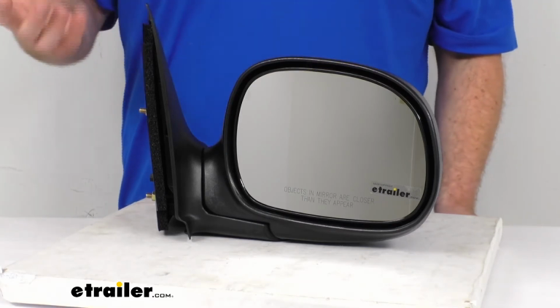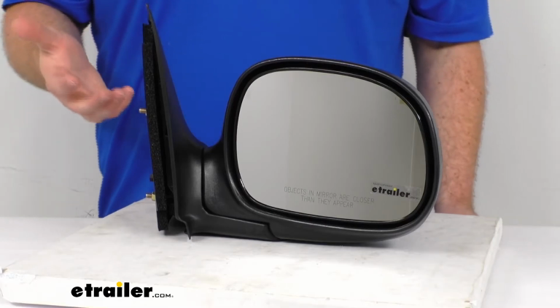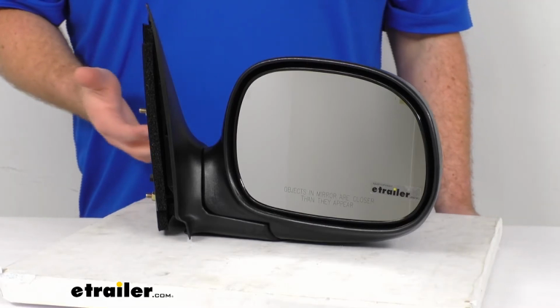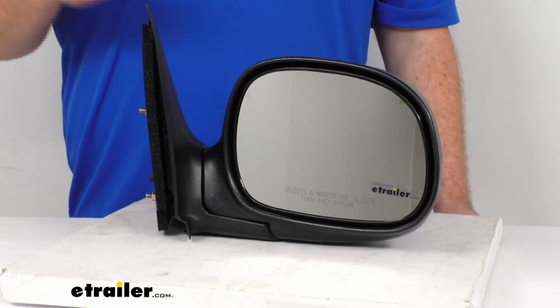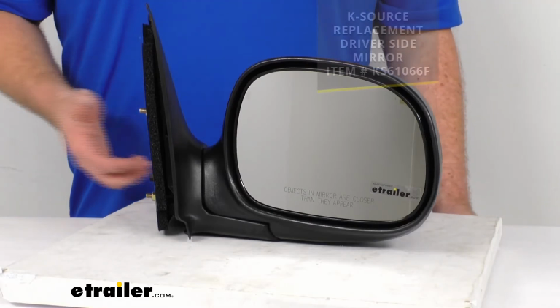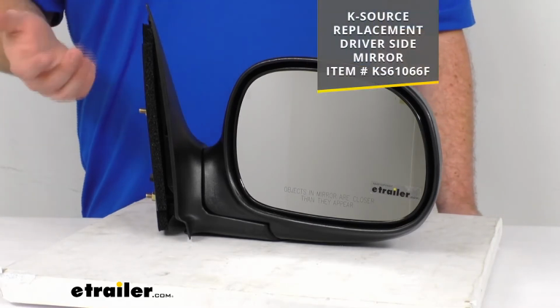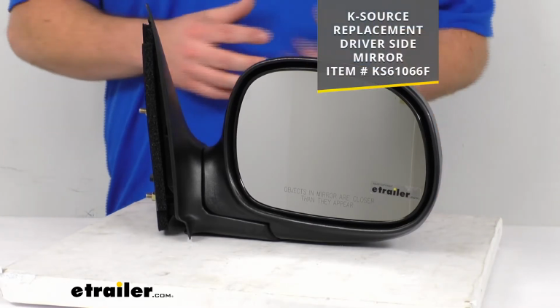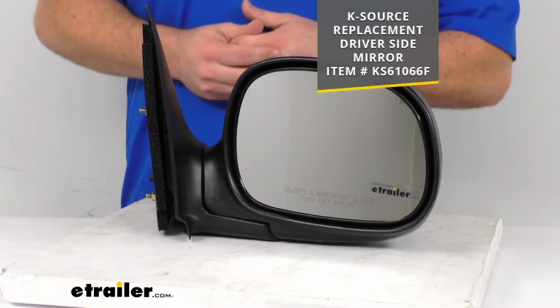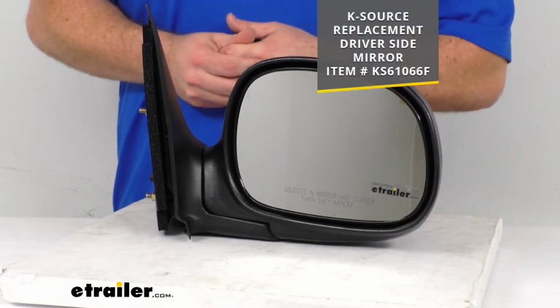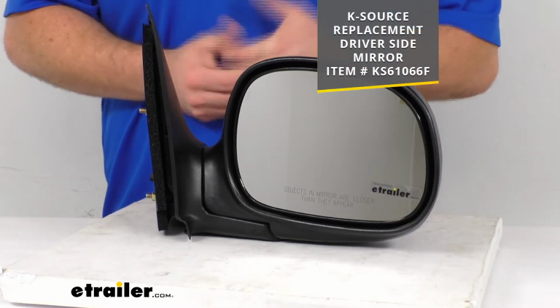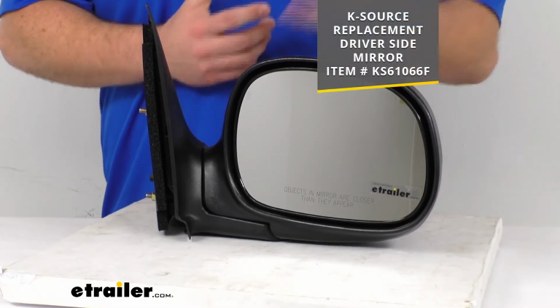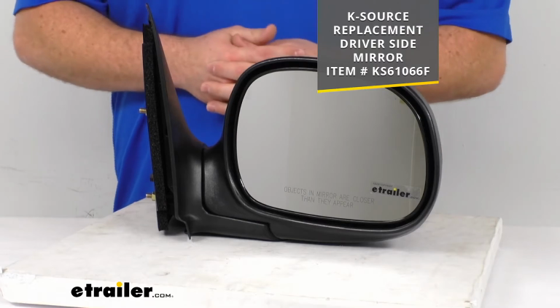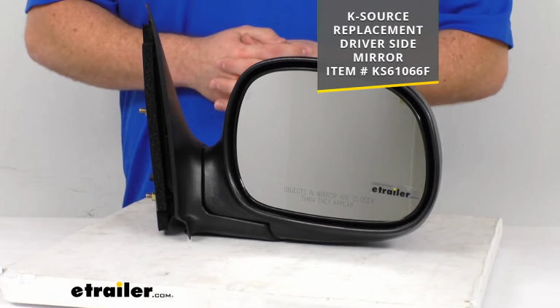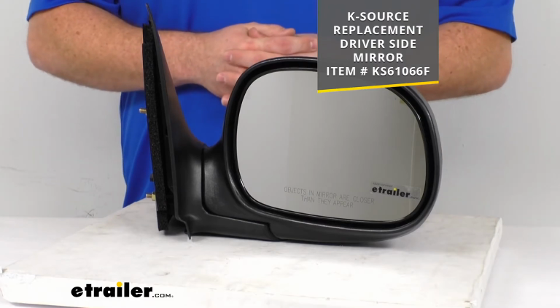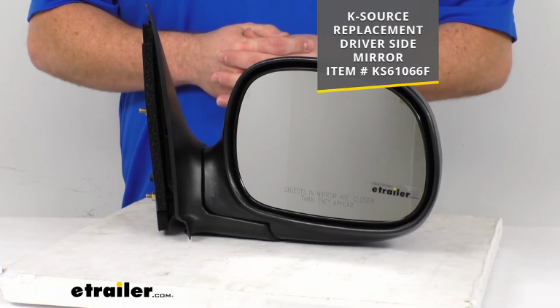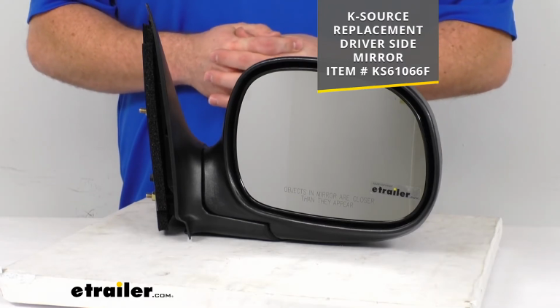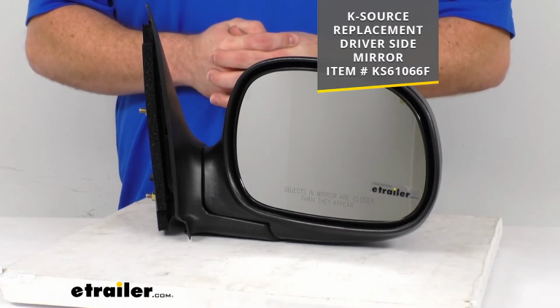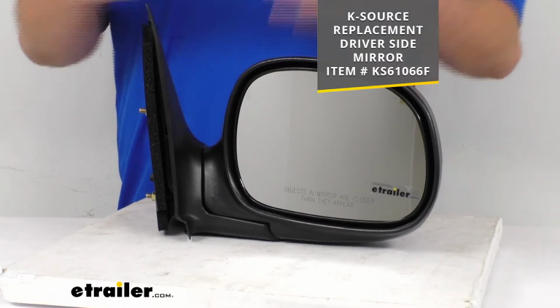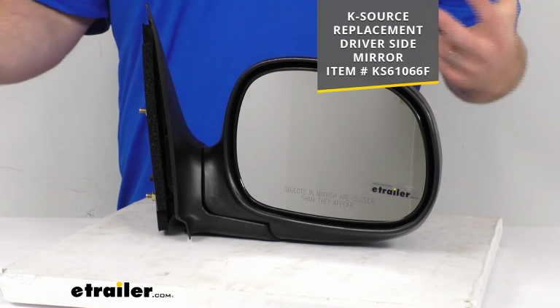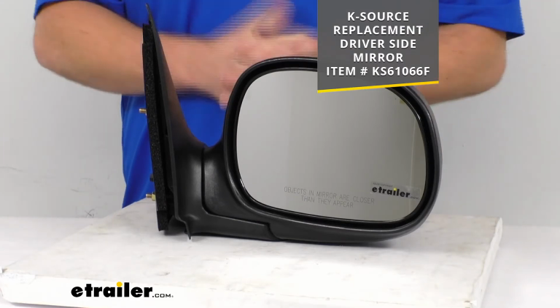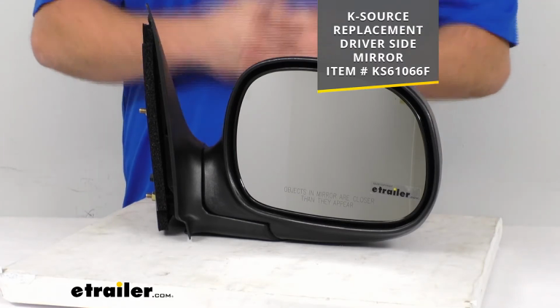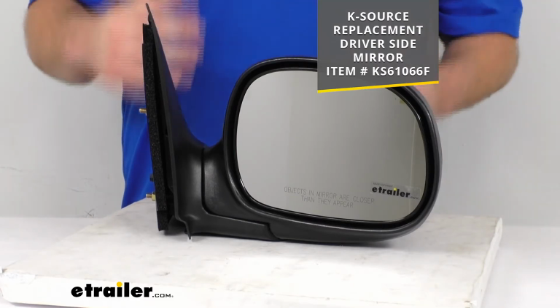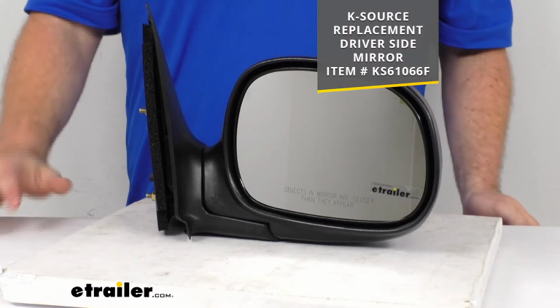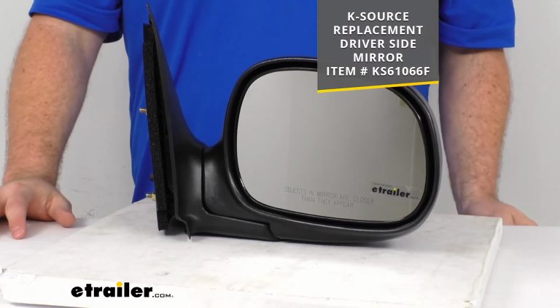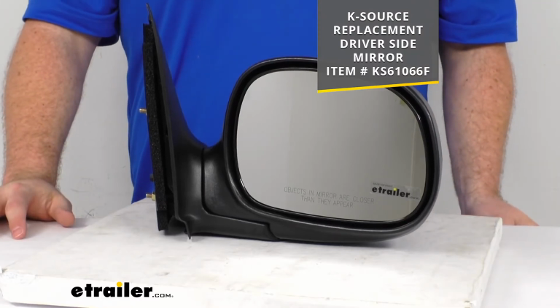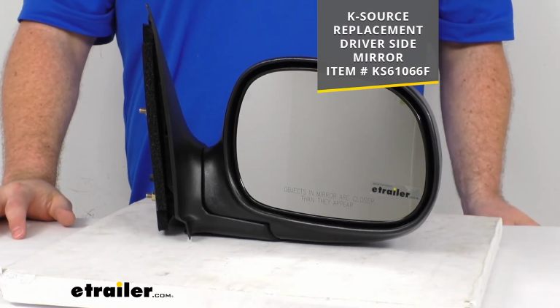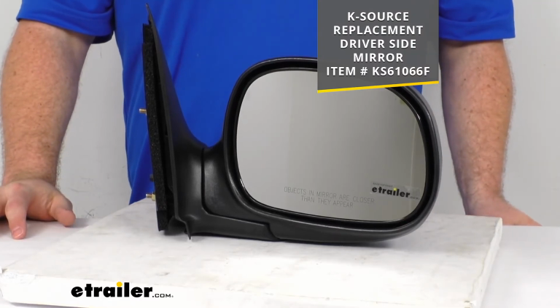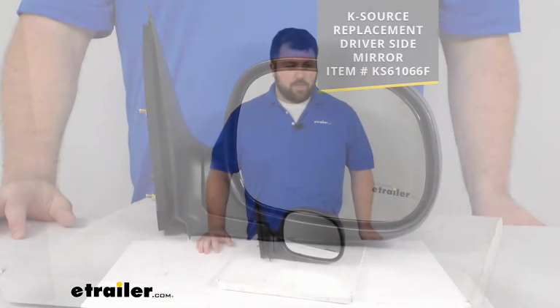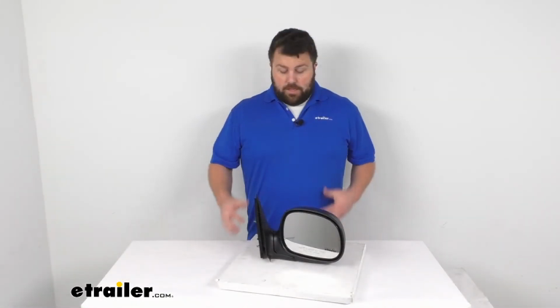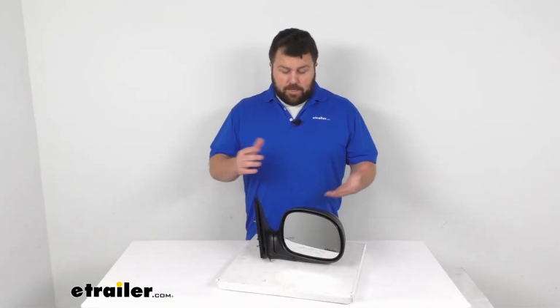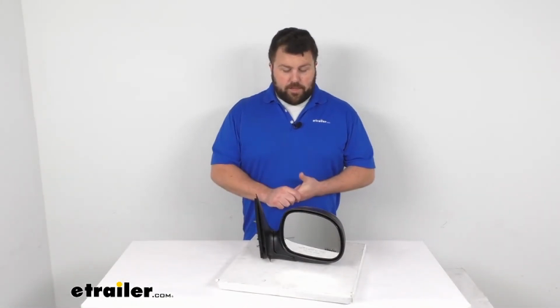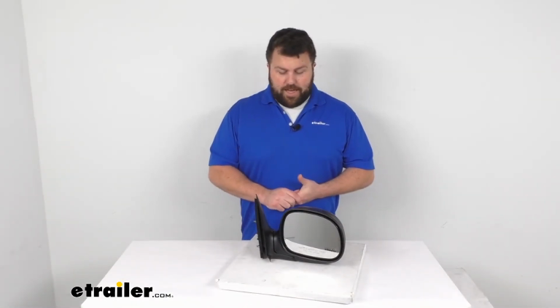This is just the passenger side mirror. If you're also needing the driver's side mirror, we have that available here at eTrailer.com — you can find it using the part number you see on the screen. Hopefully you don't need both at the same time, but if you do, we've got you covered.